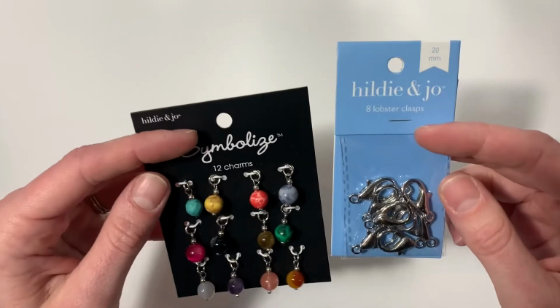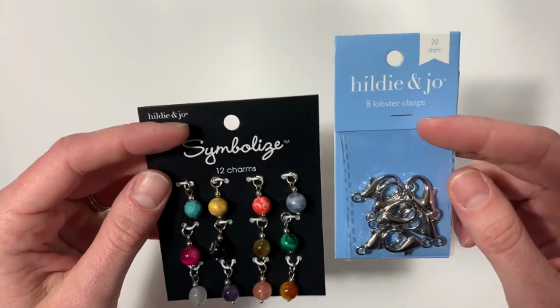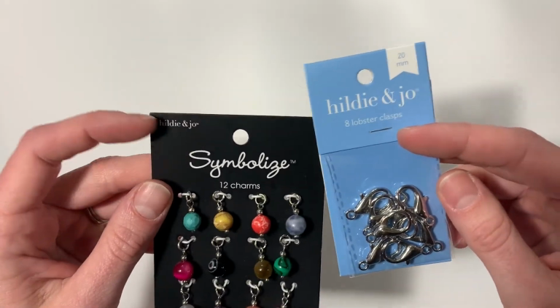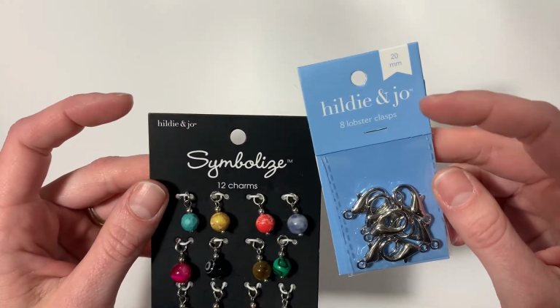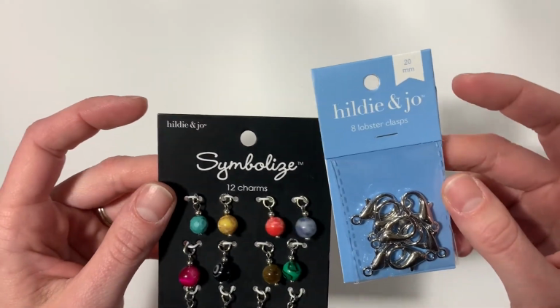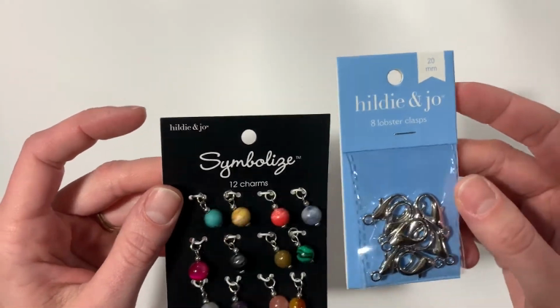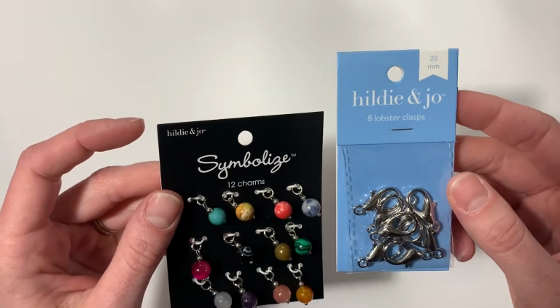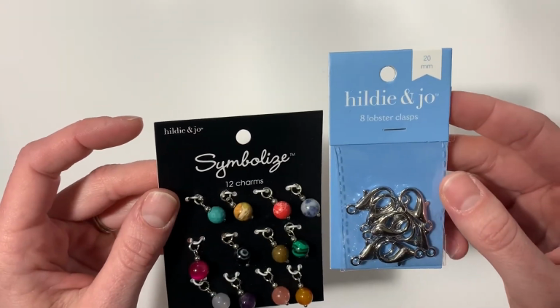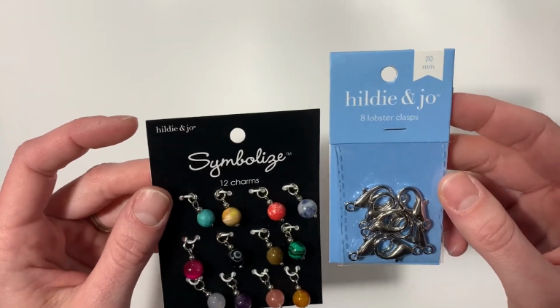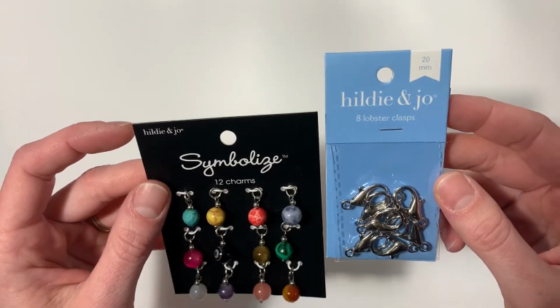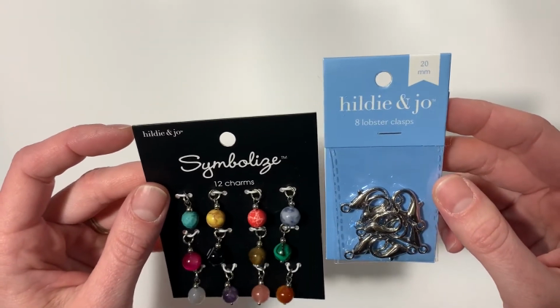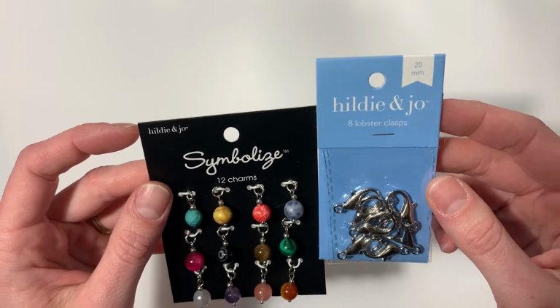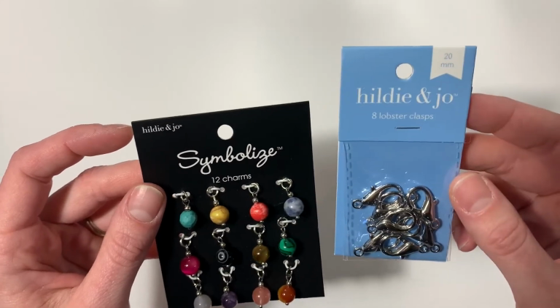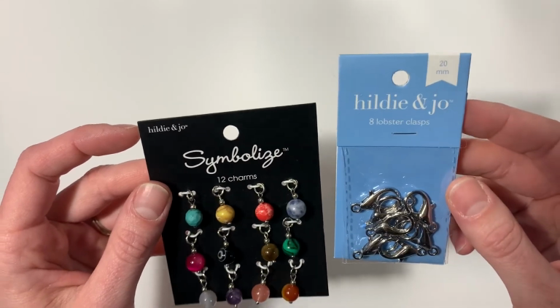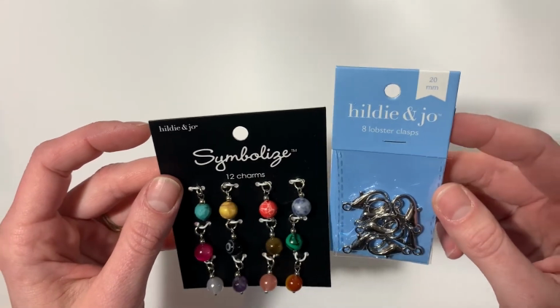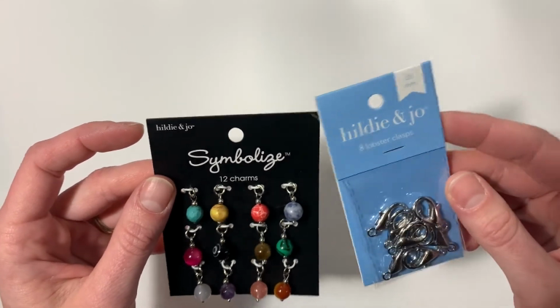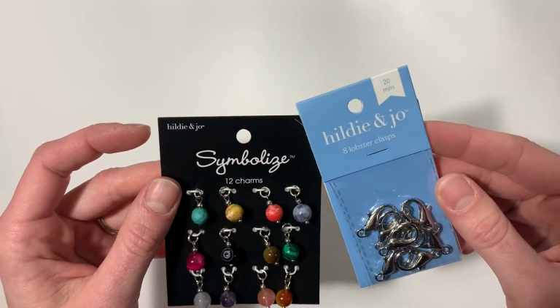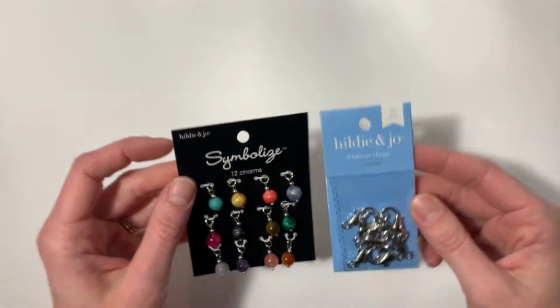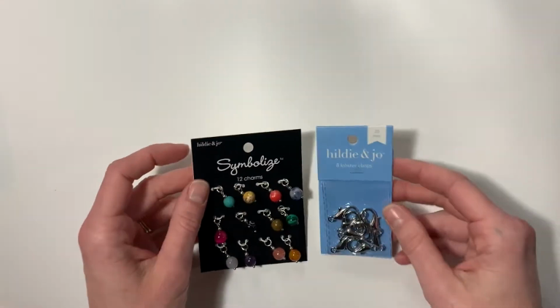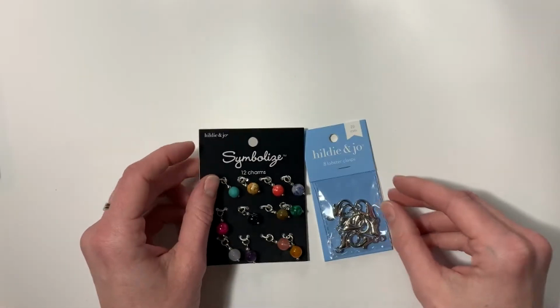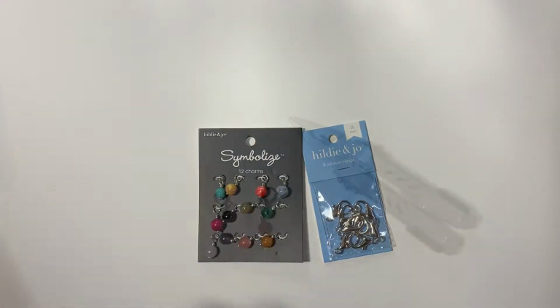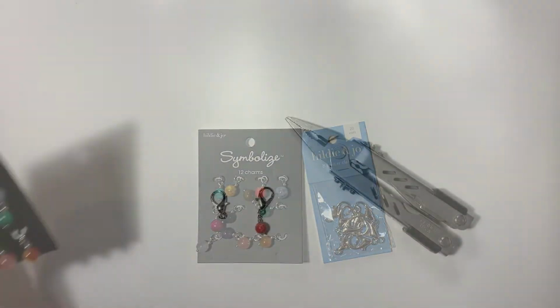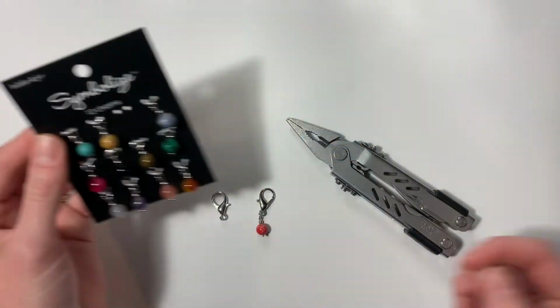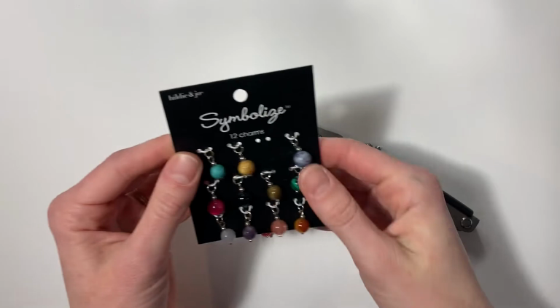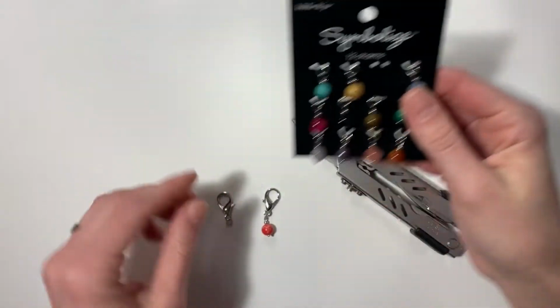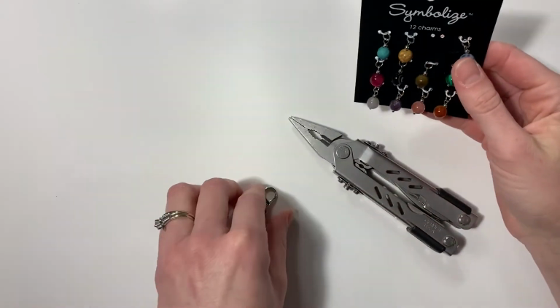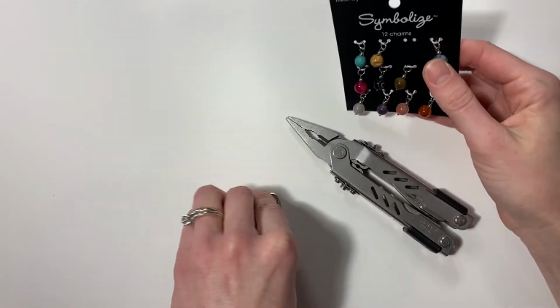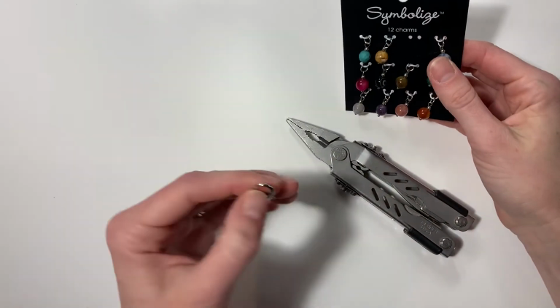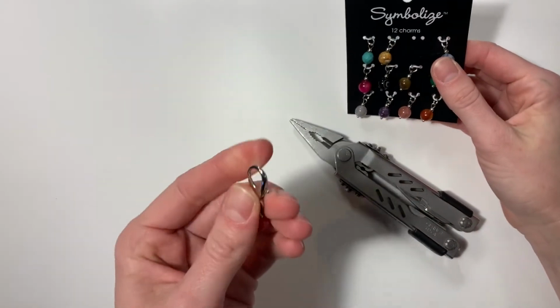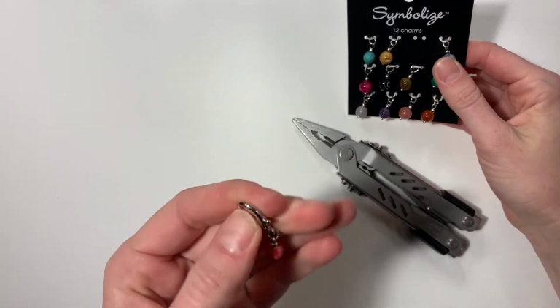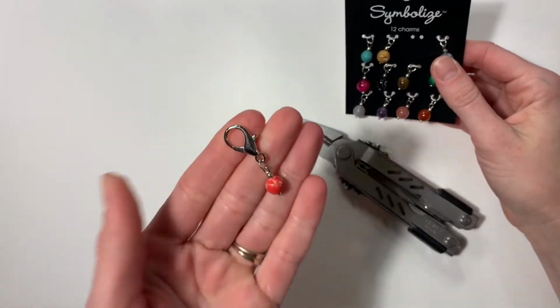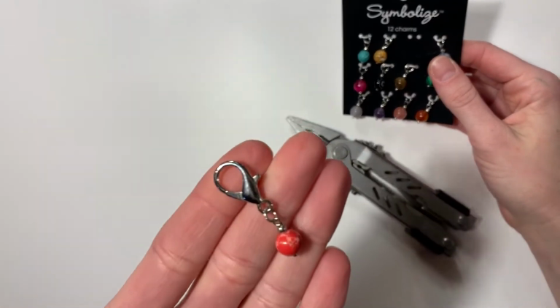You get to personalize your own stitch markers. You could make these as a gift for a fellow yarn lover. So let's get into it and I'll show you how I make them. Here's one that's finished.